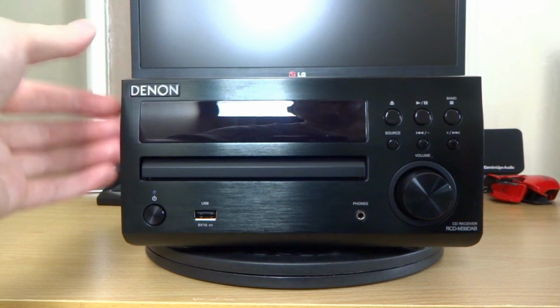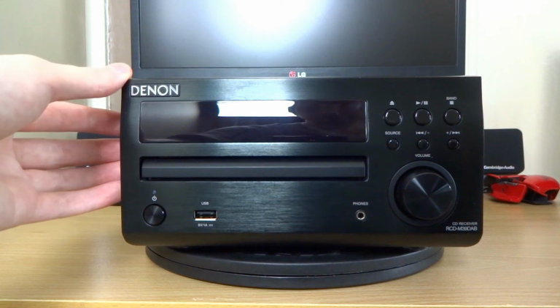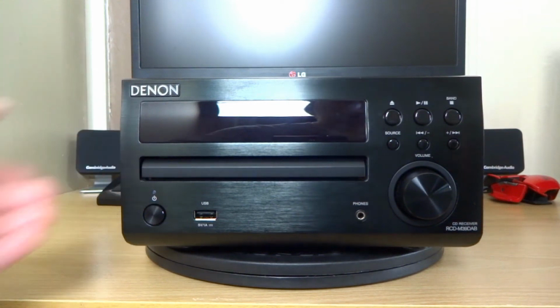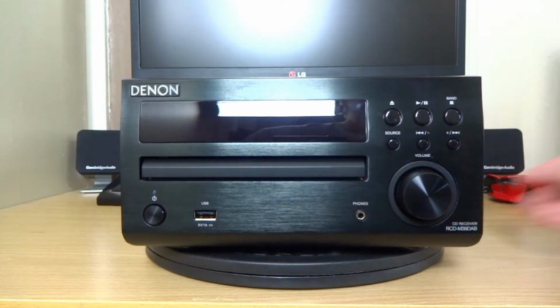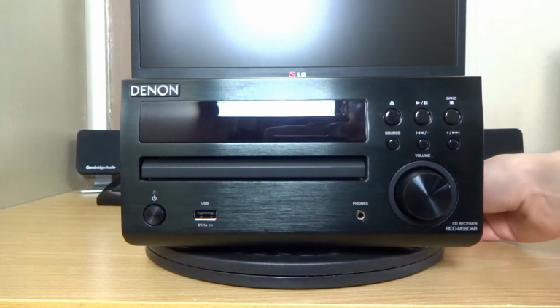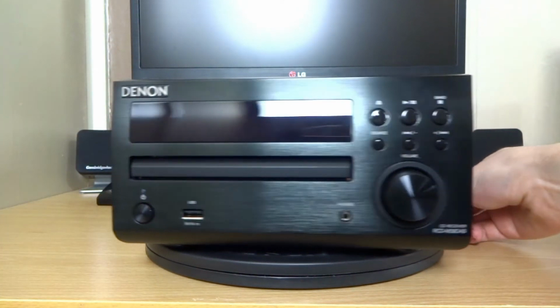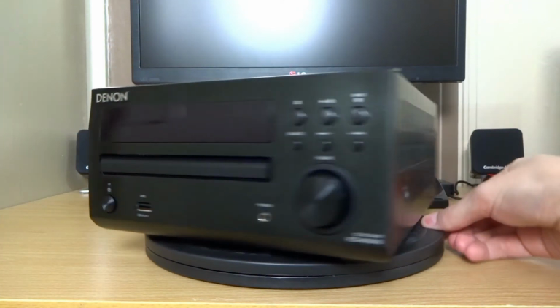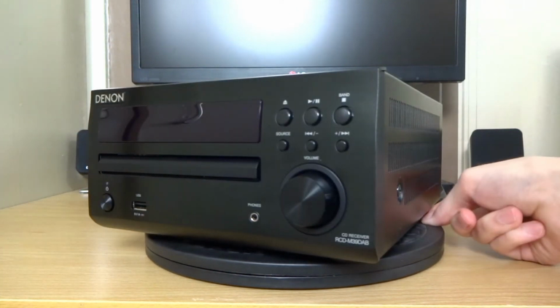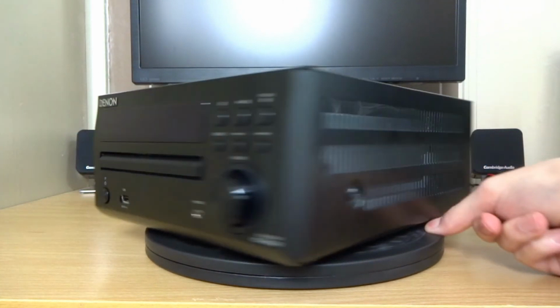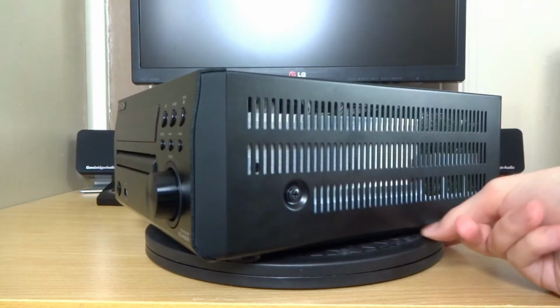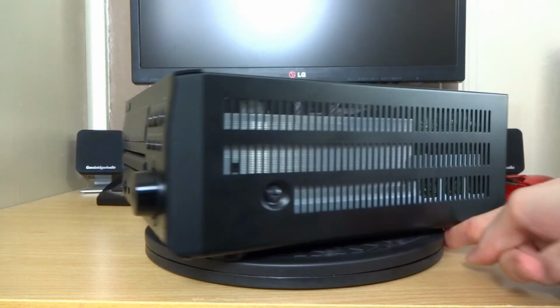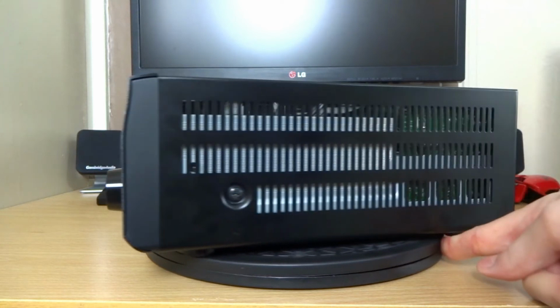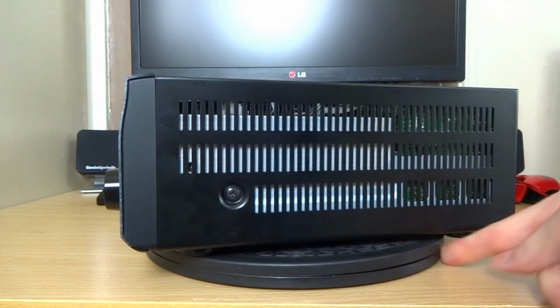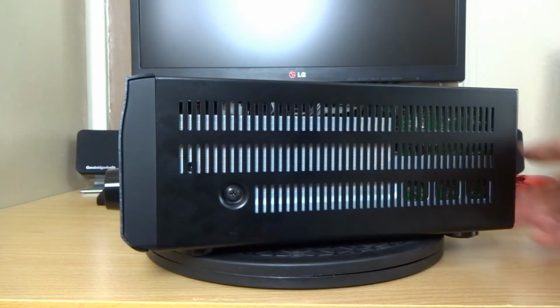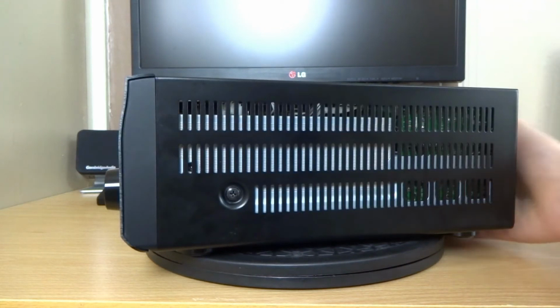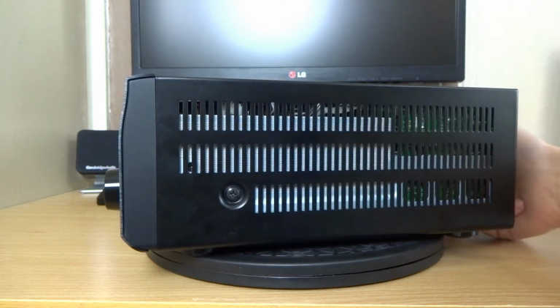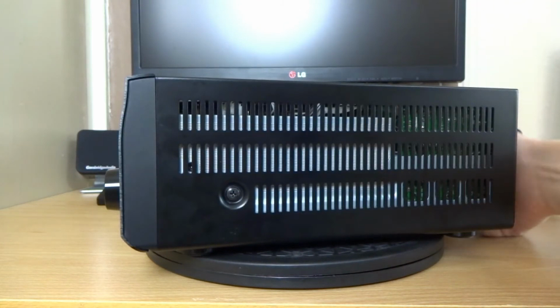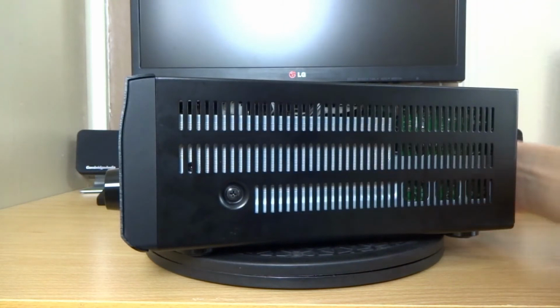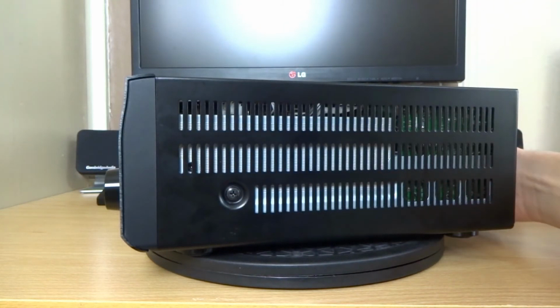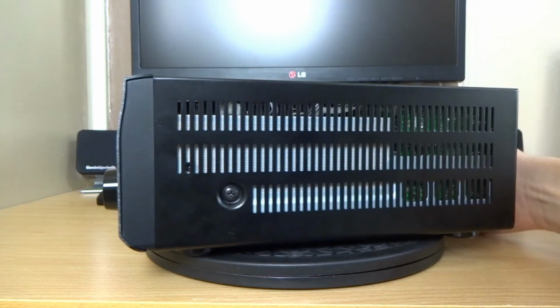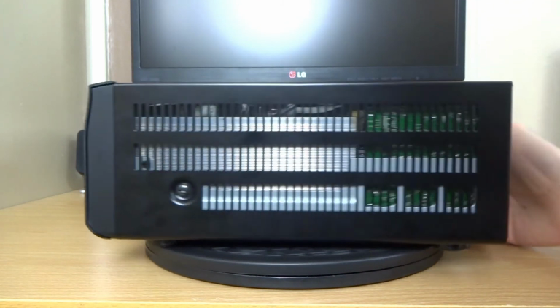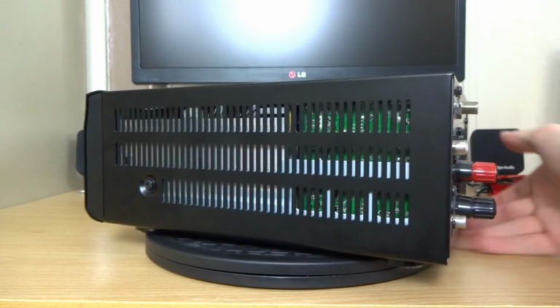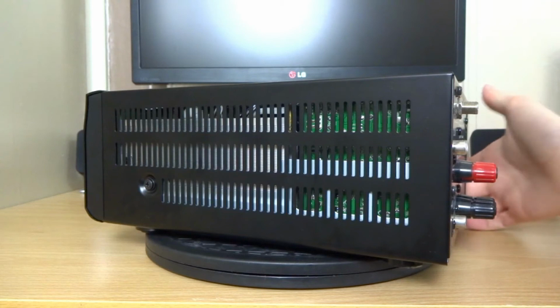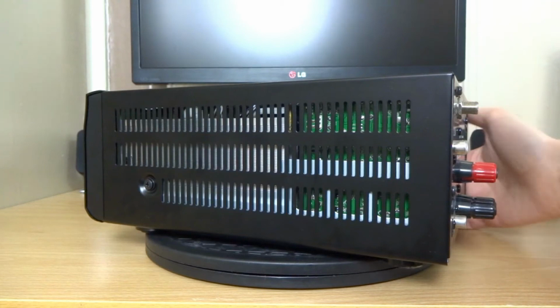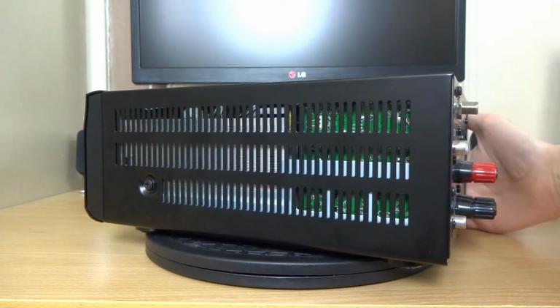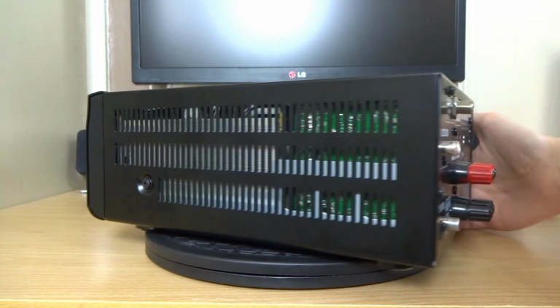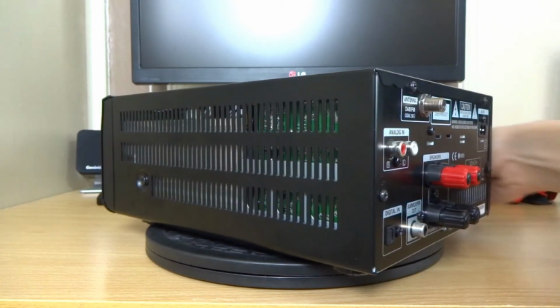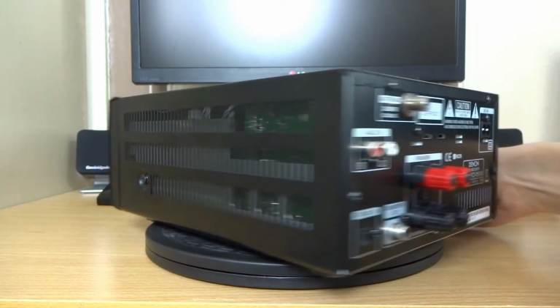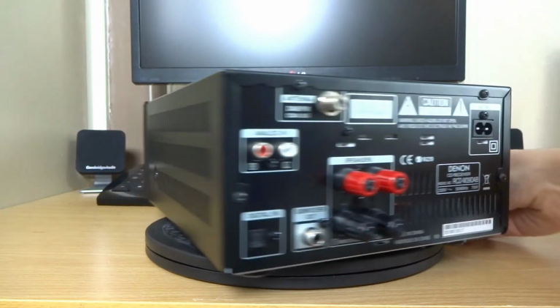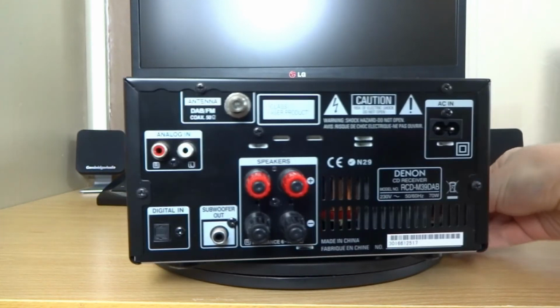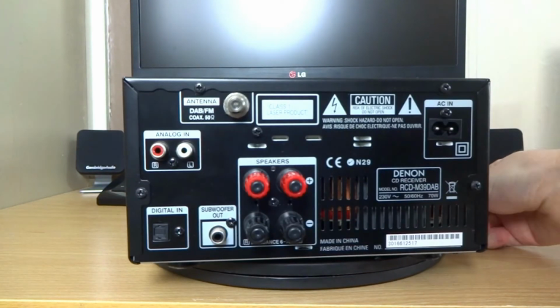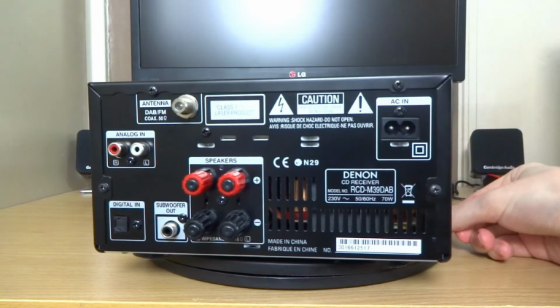Let's spin this round - you can just see the vents for cooling on the side, and then you've got vents on the top, the back, and the other side as well.